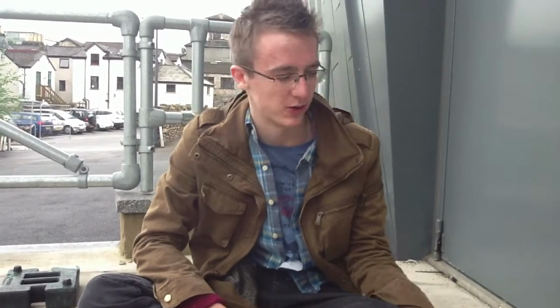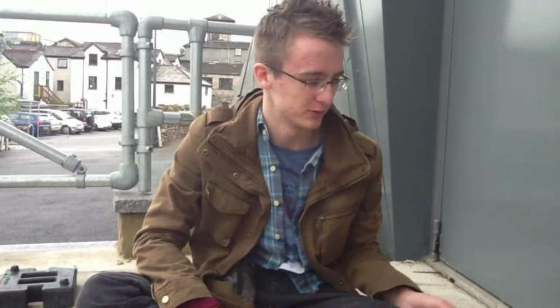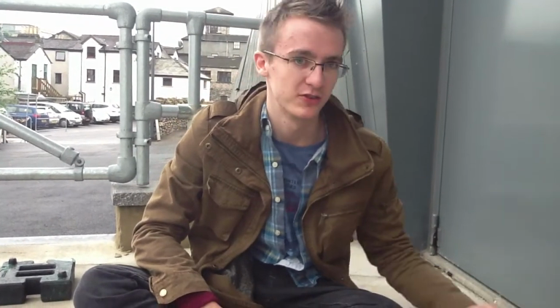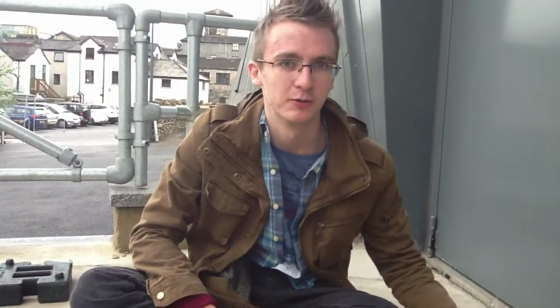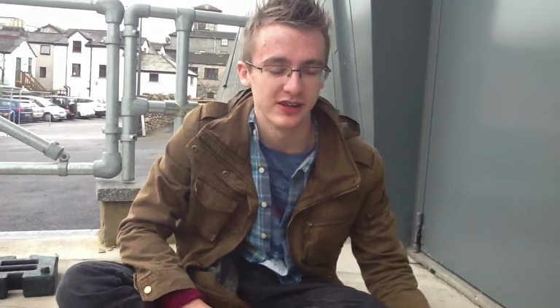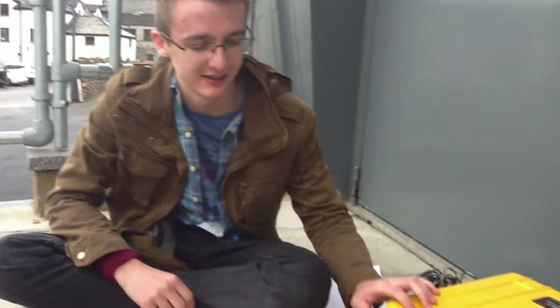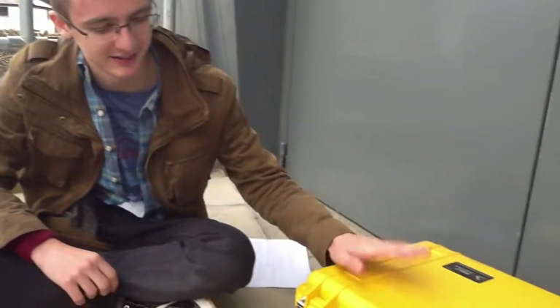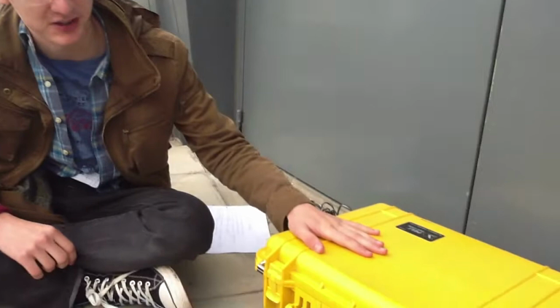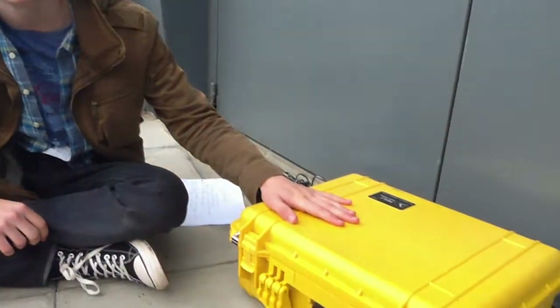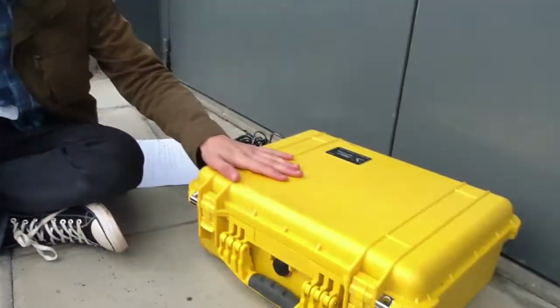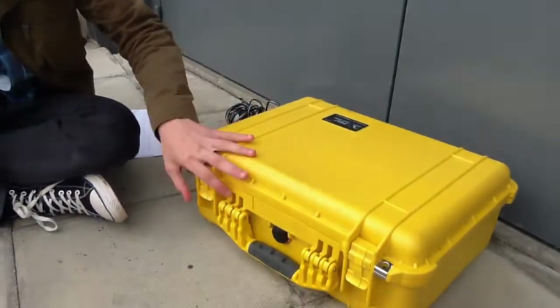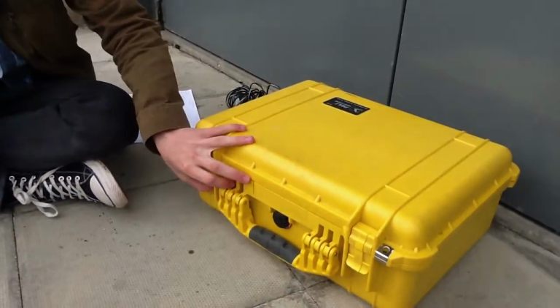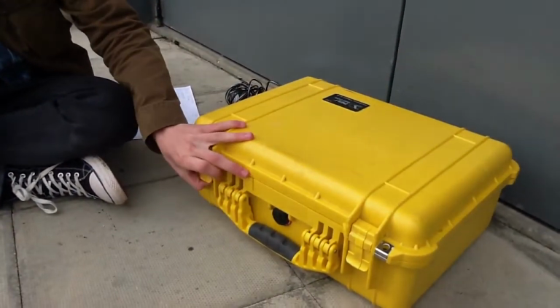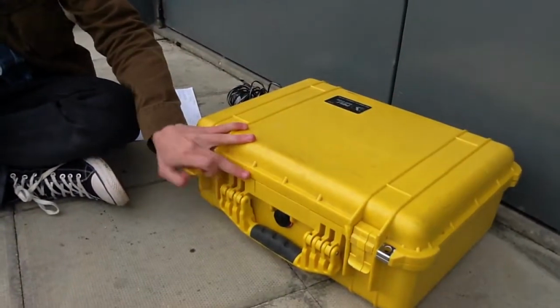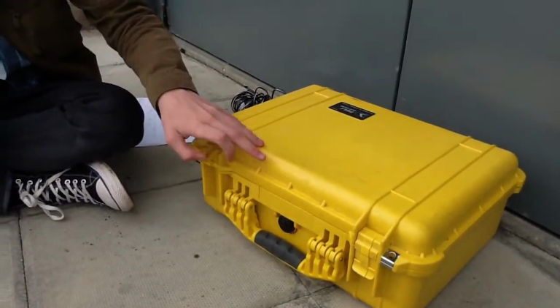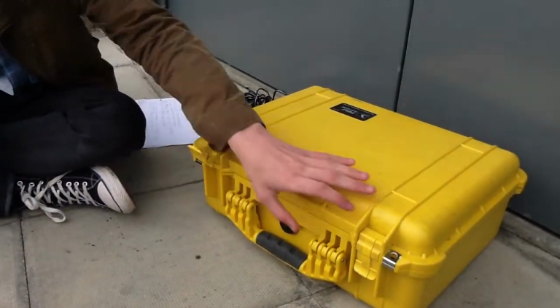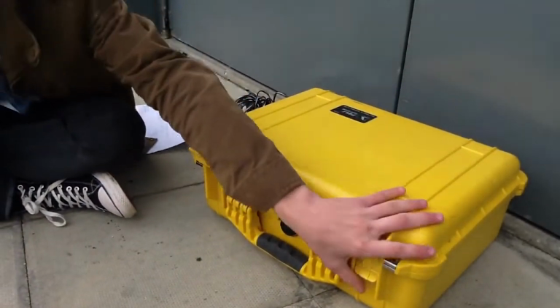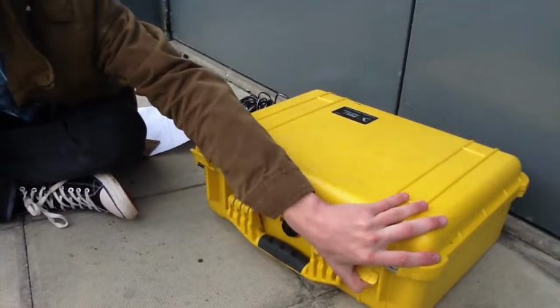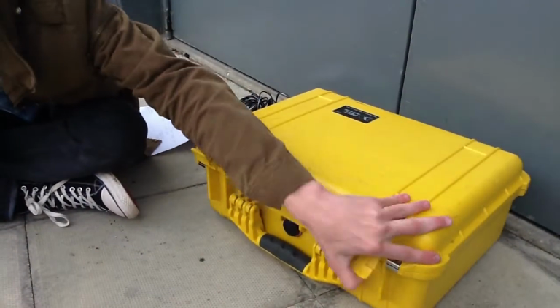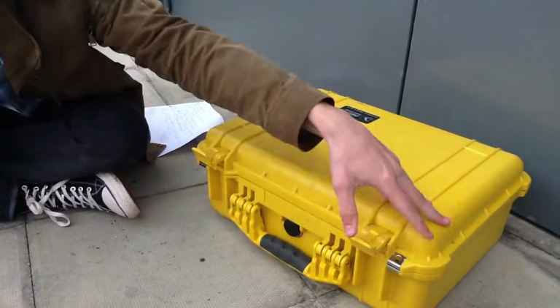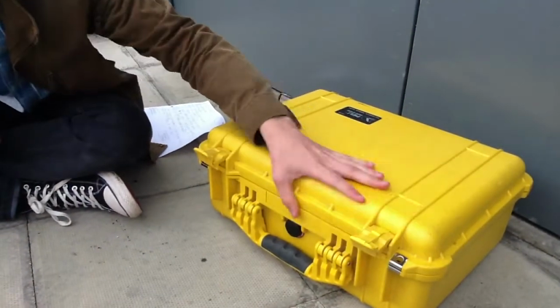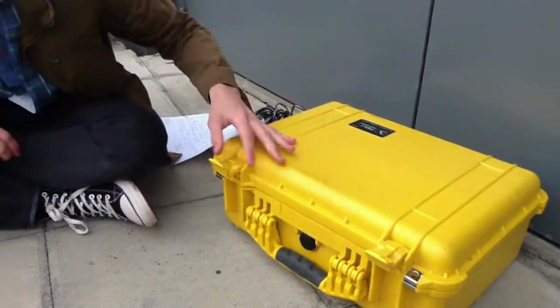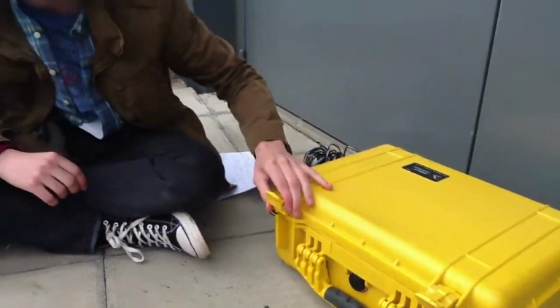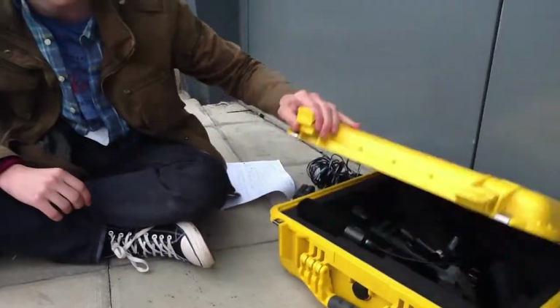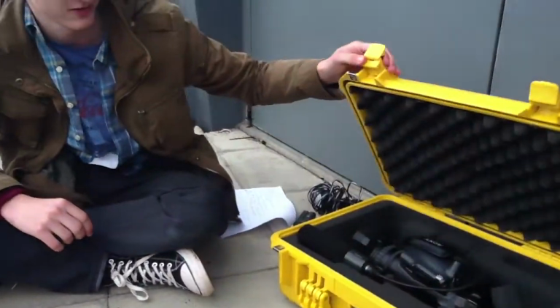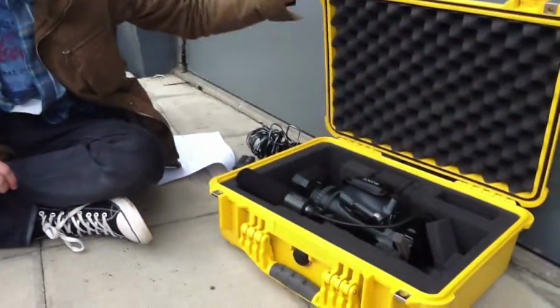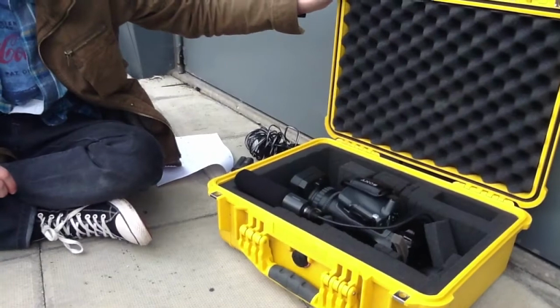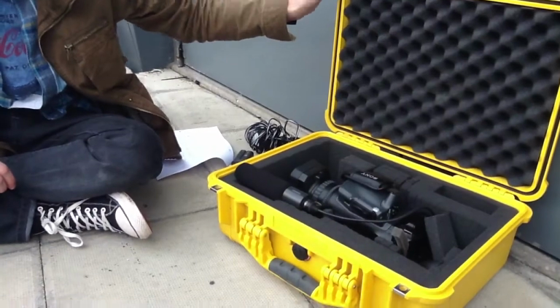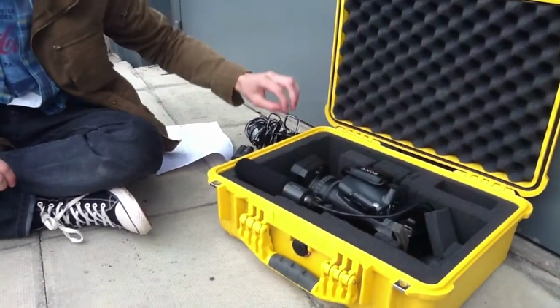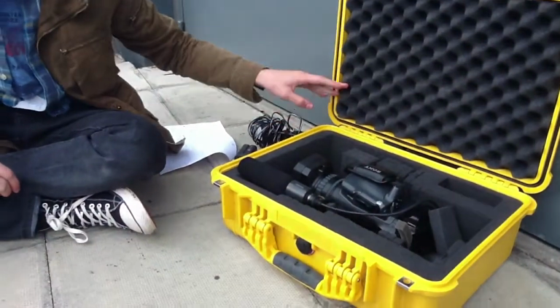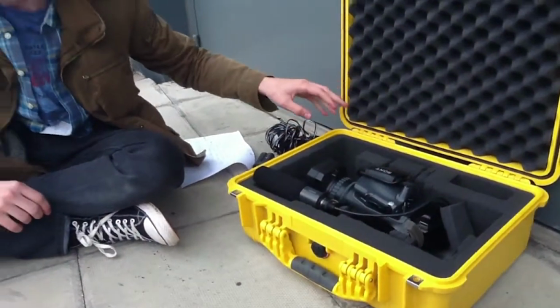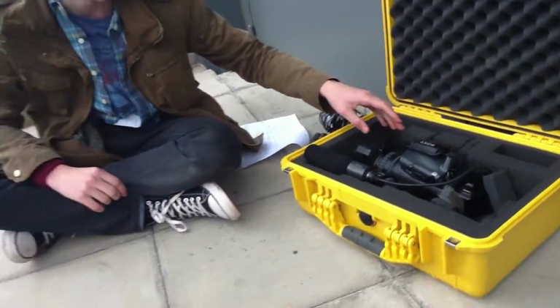We first start with the case. You flip the latches open, which keep the case secure and closed, so when you're carrying it round nothing falls out.